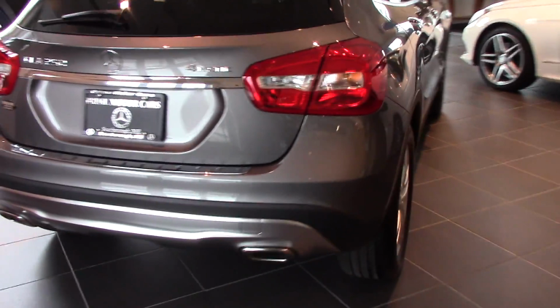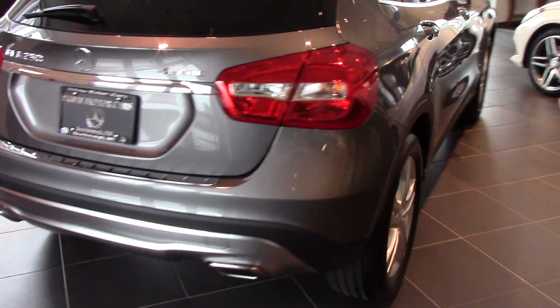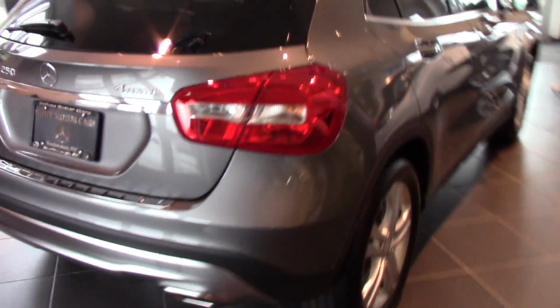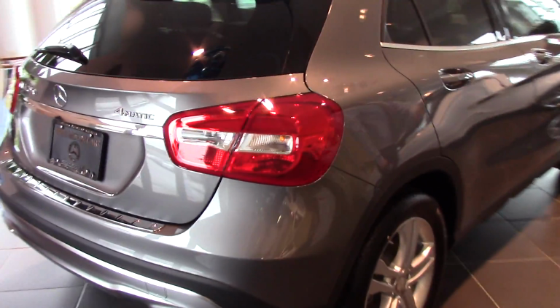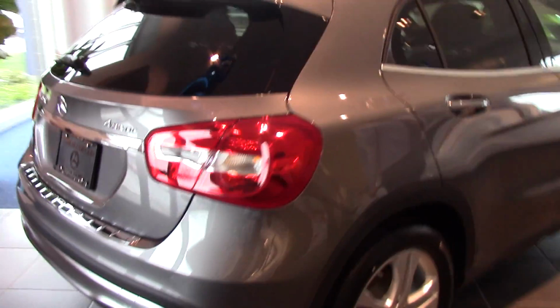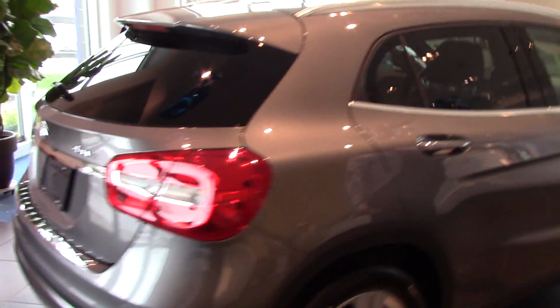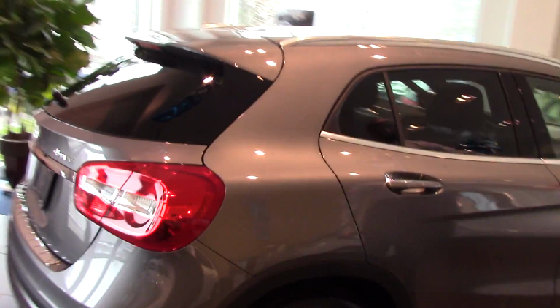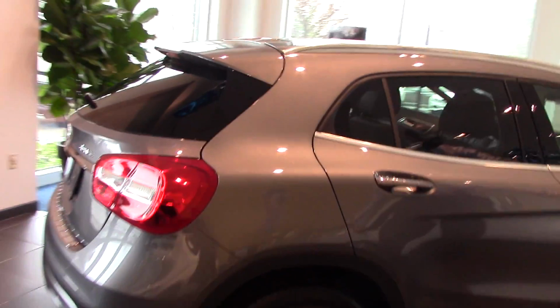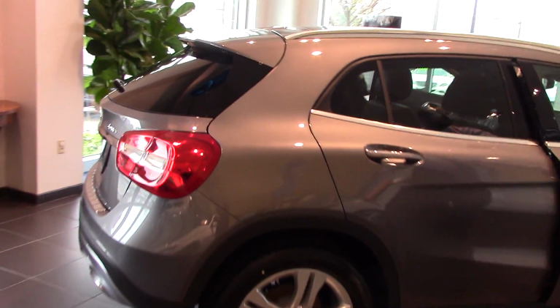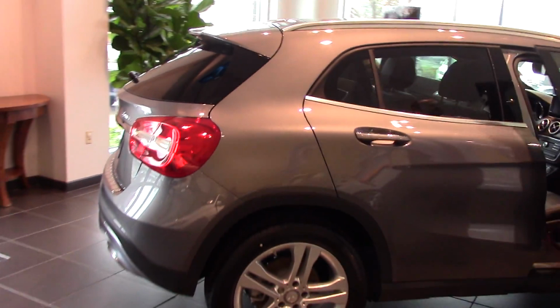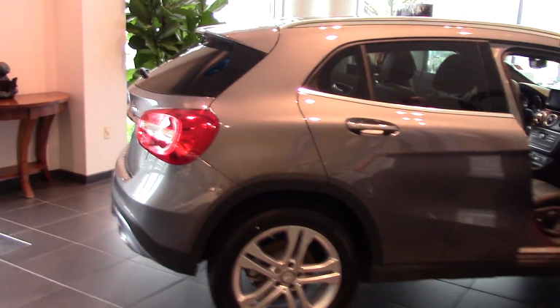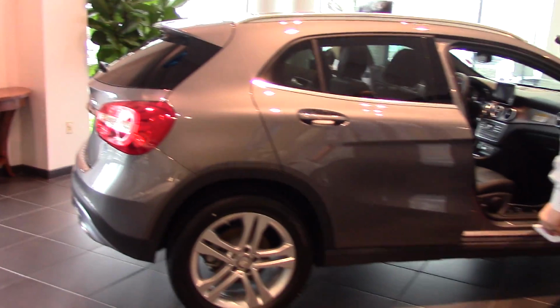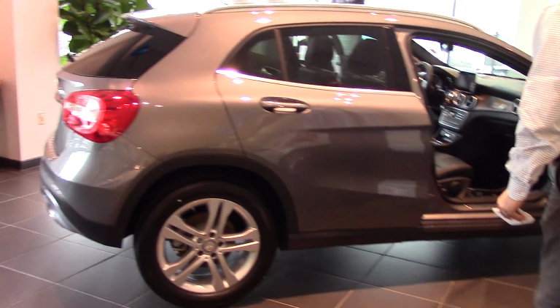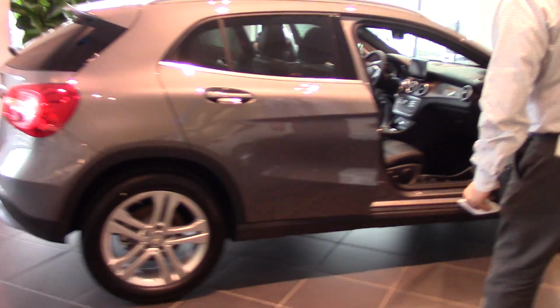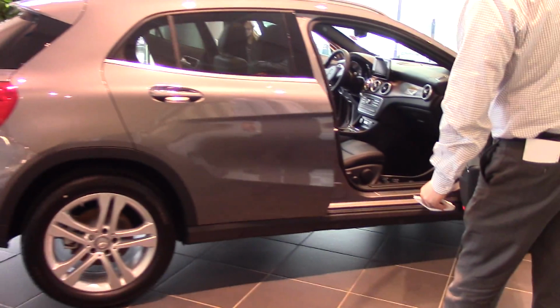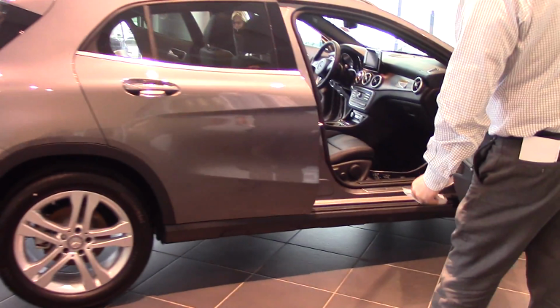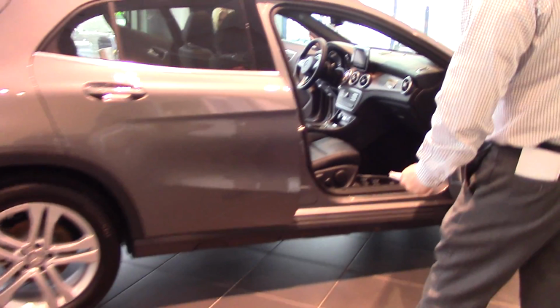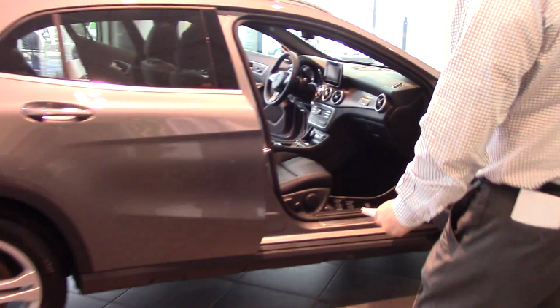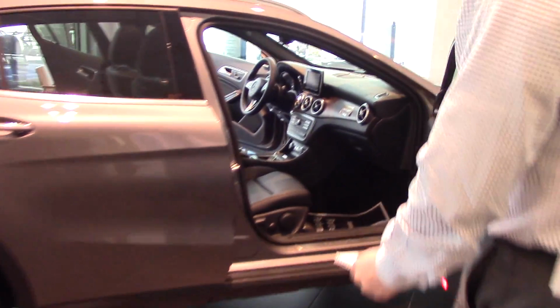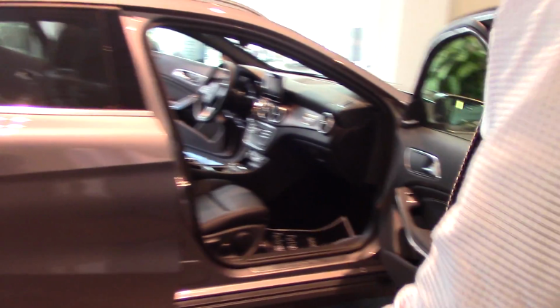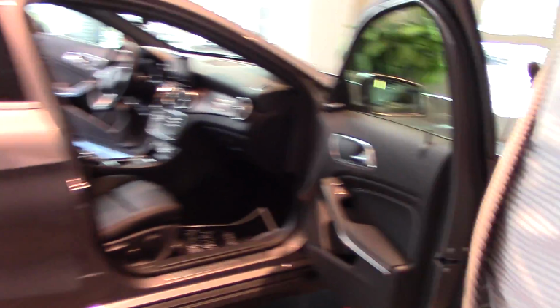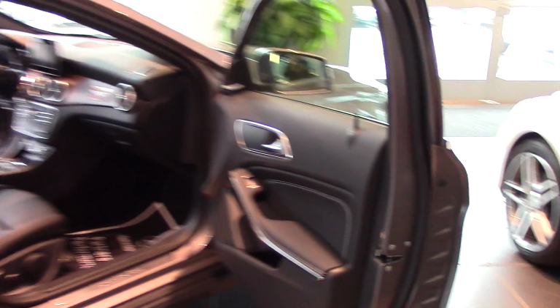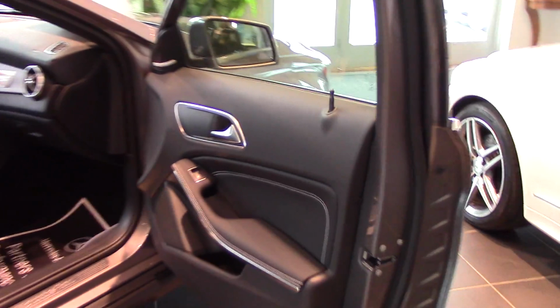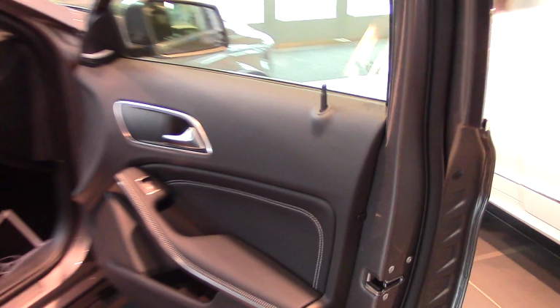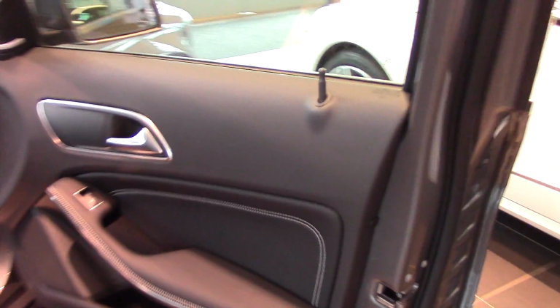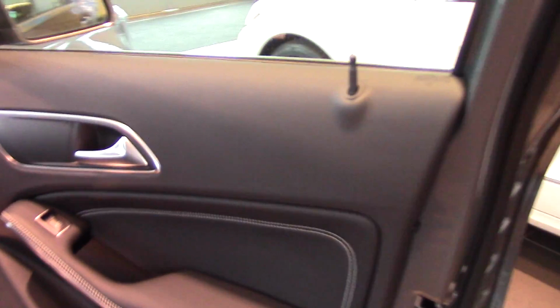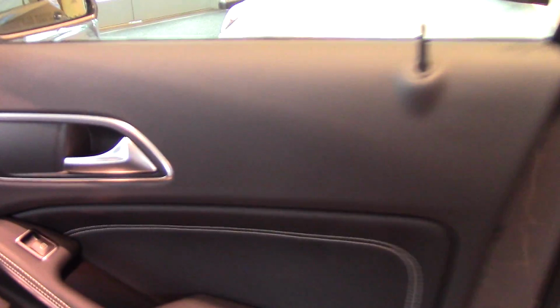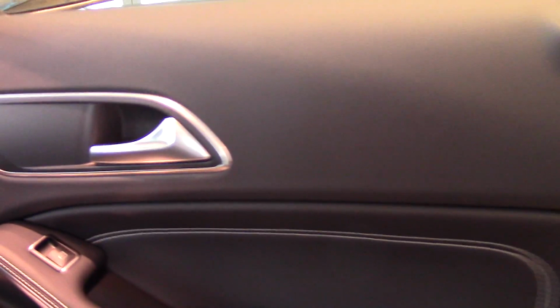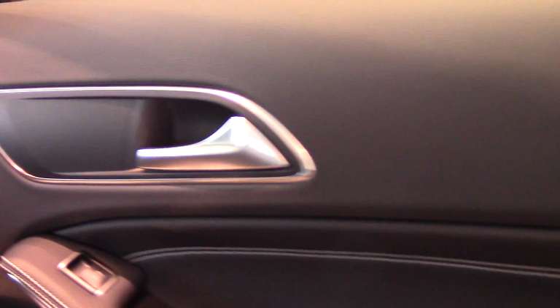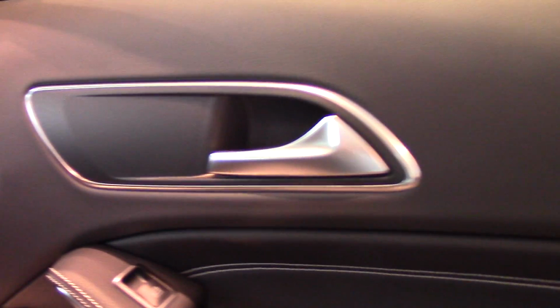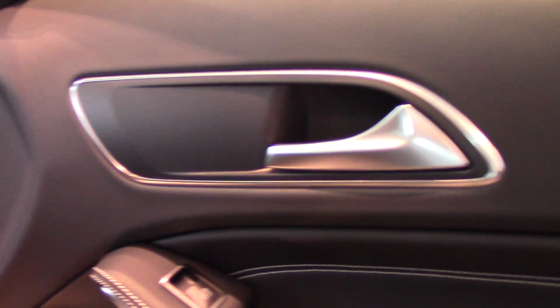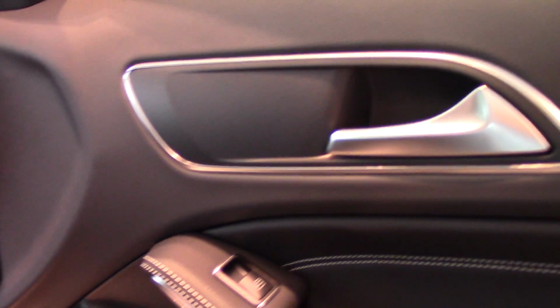I'll get you just a spin around the other side here, and we can take a look through the passenger side door. Again, notice the poplar wood trim on the interior.